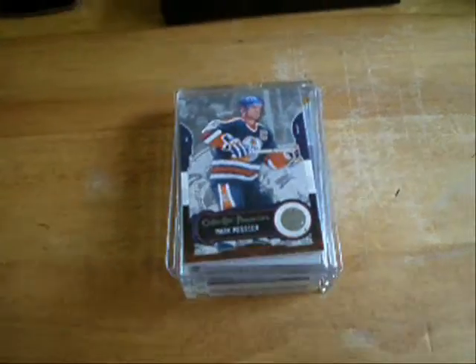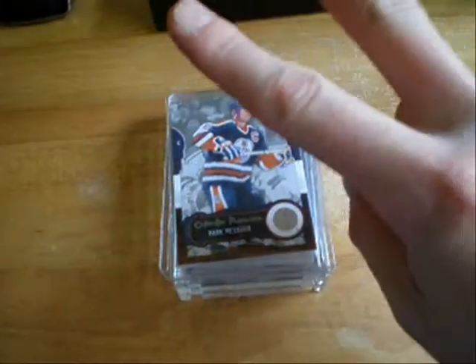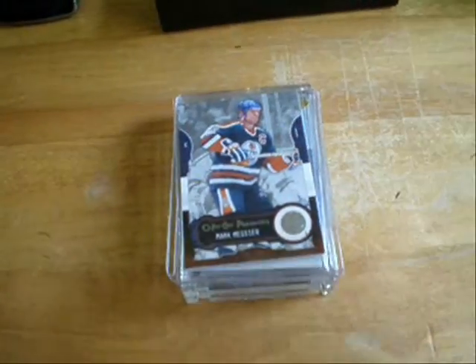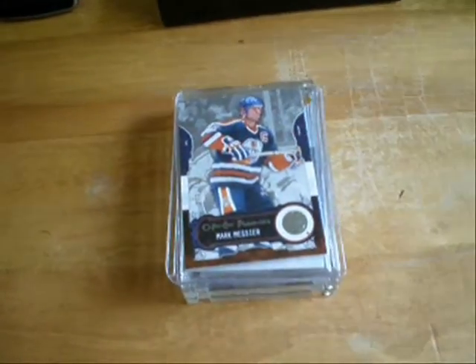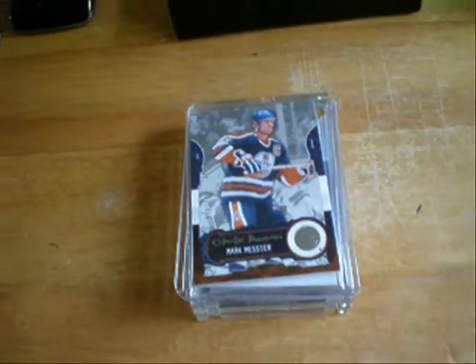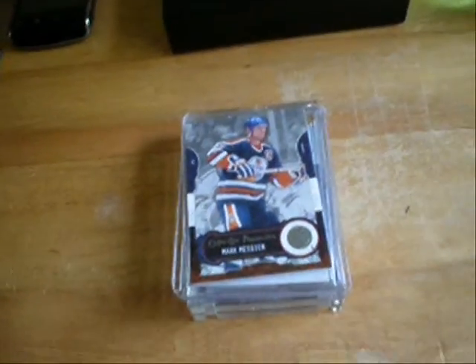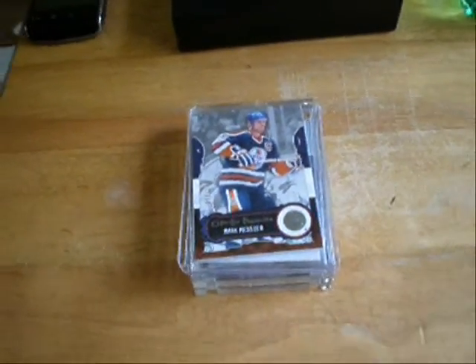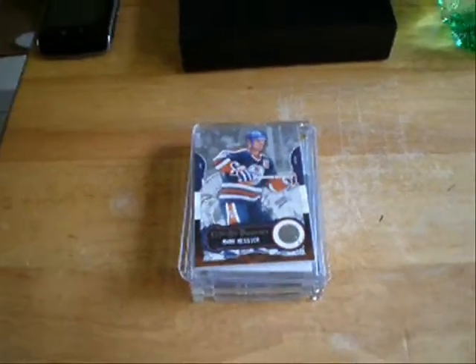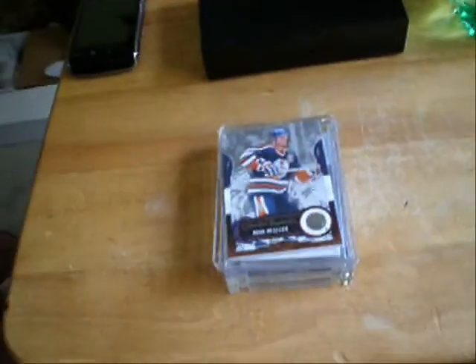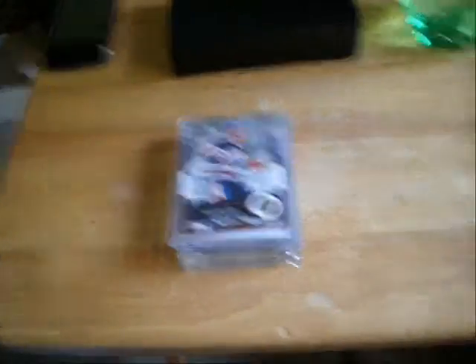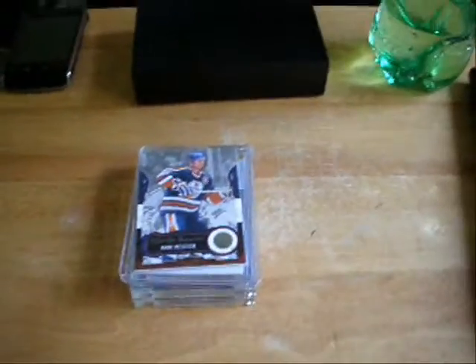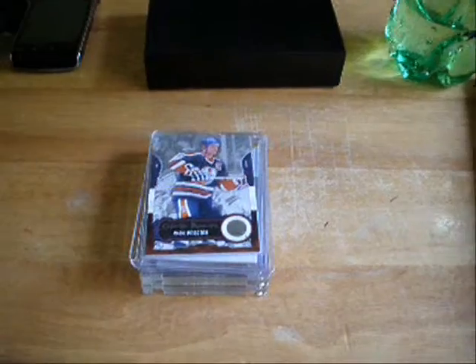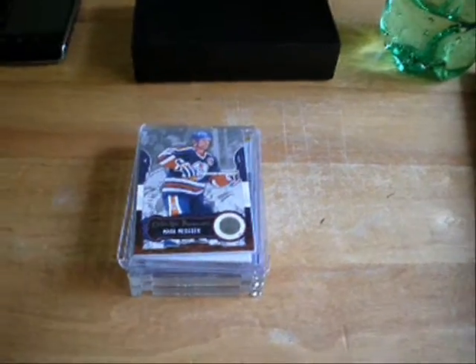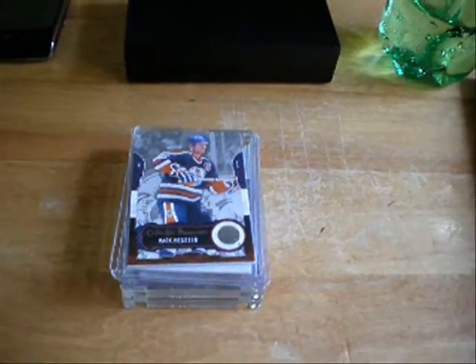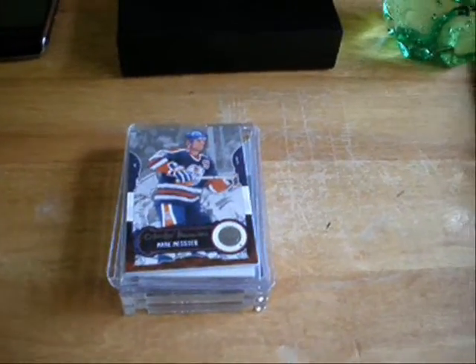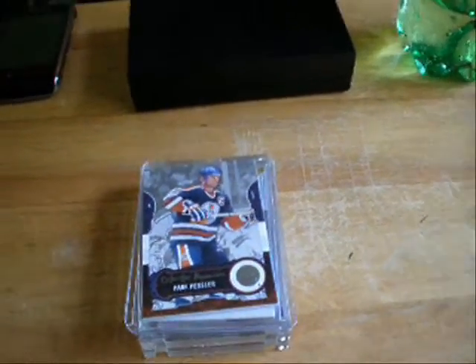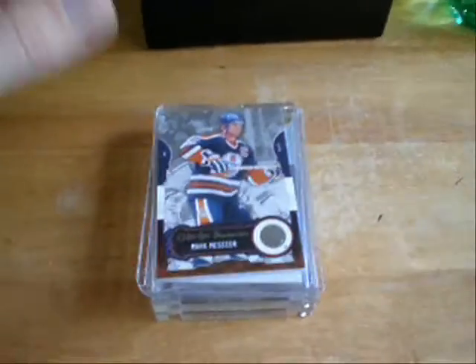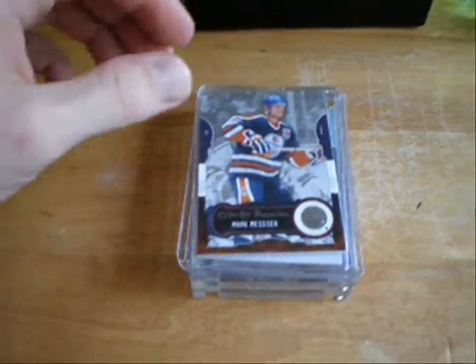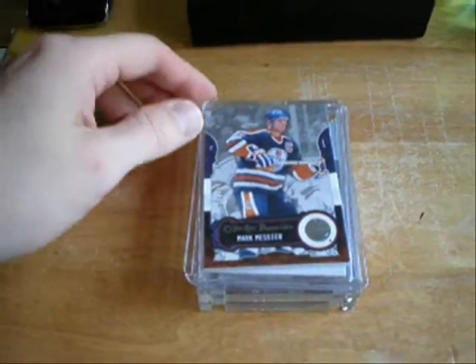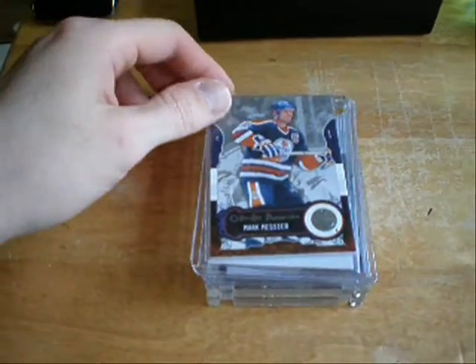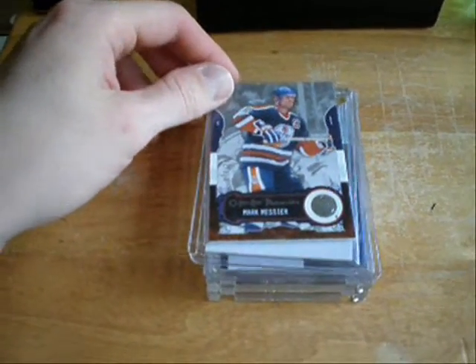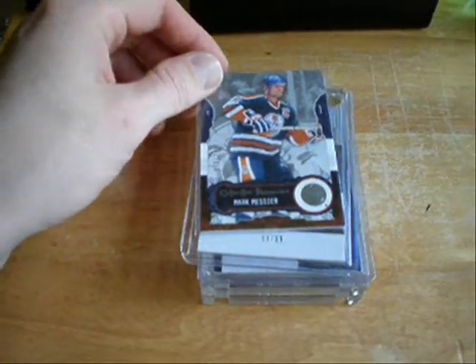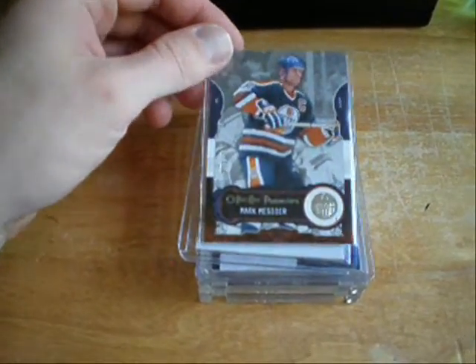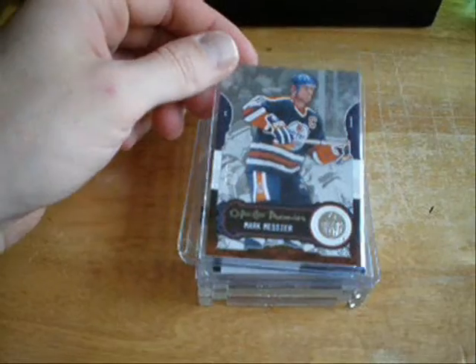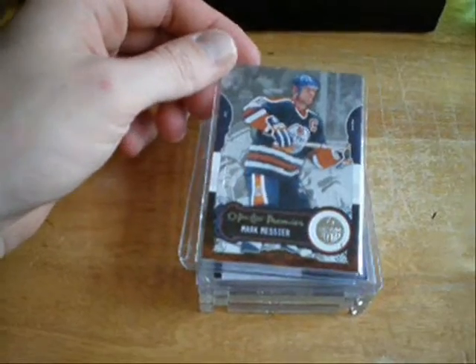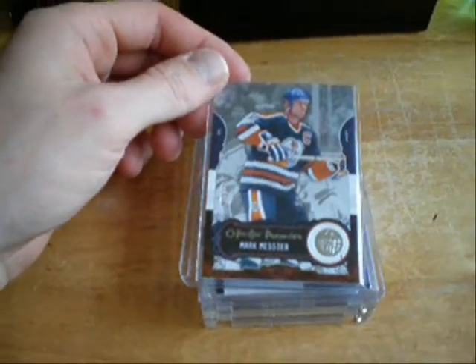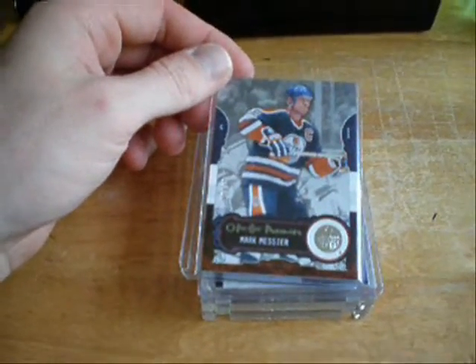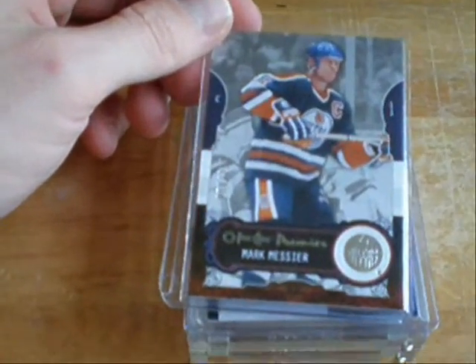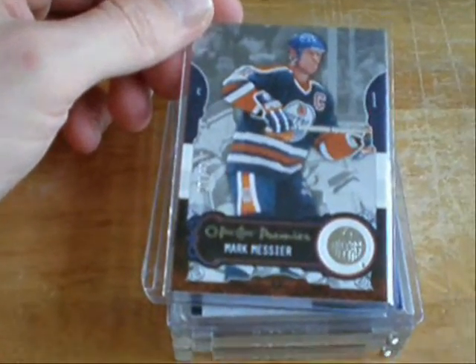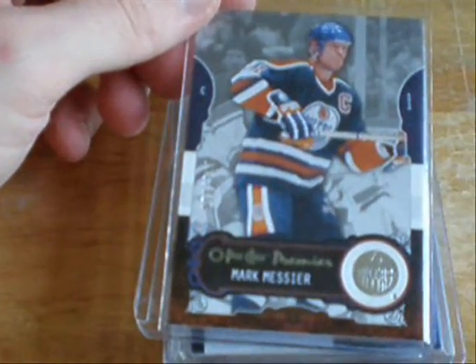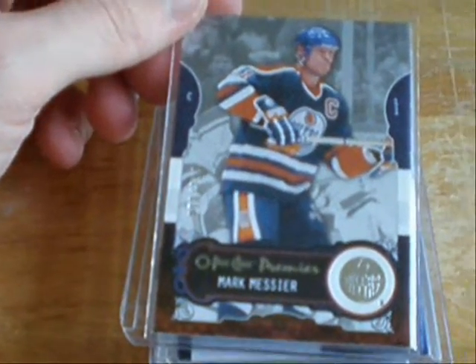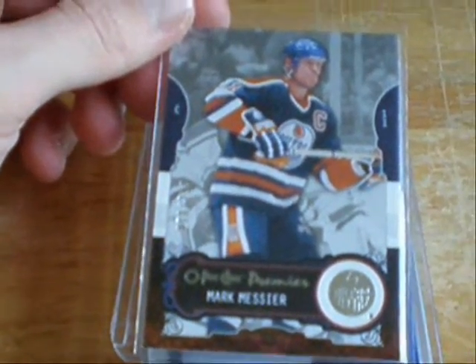Yo, what up? Night everyone here. I went to my local card shop today and I broke down and actually had to buy a box. So I picked up a box of O-Pee-Chee Premier 2008-2009 and I walked away with the first card.